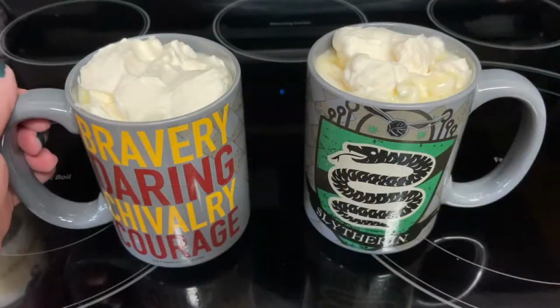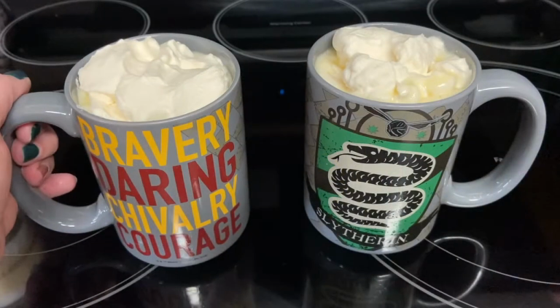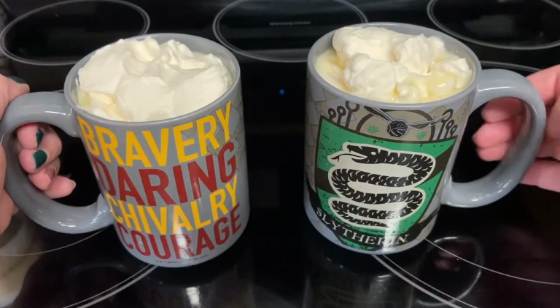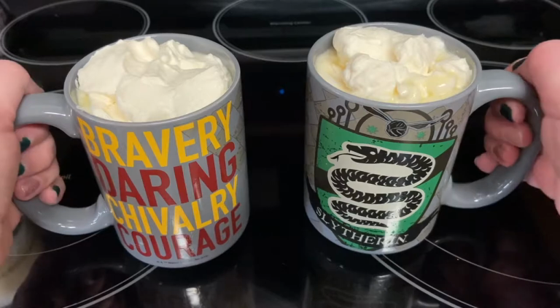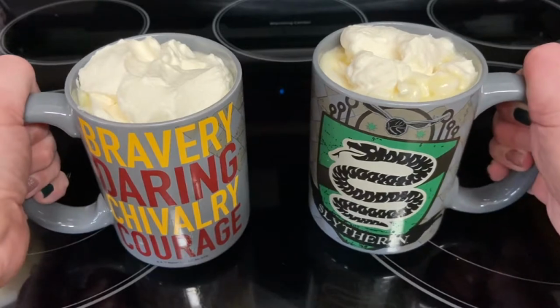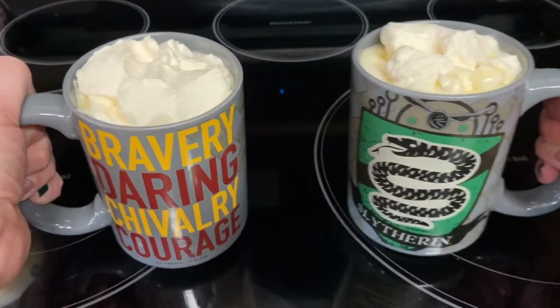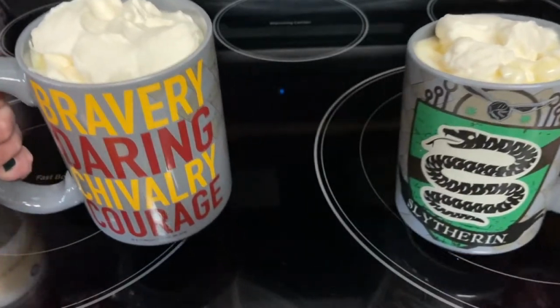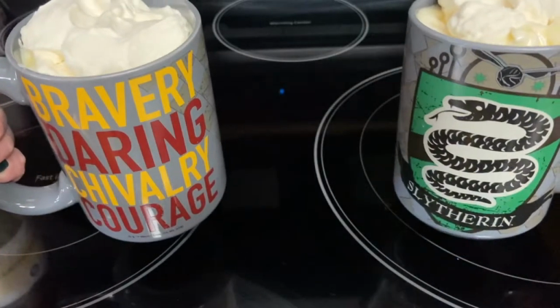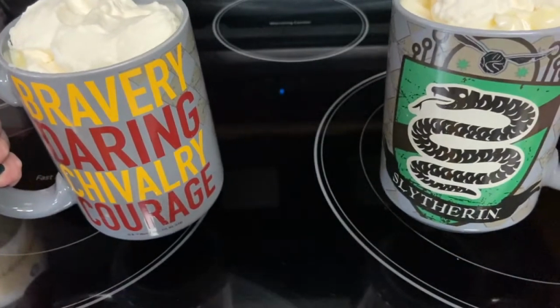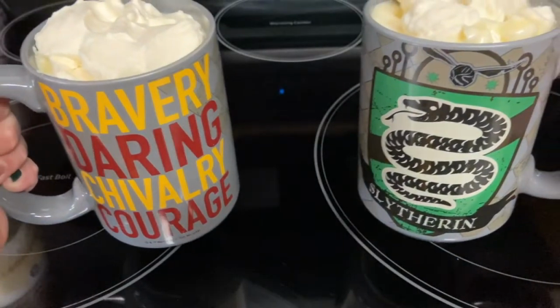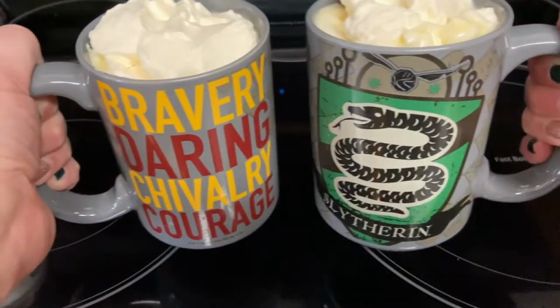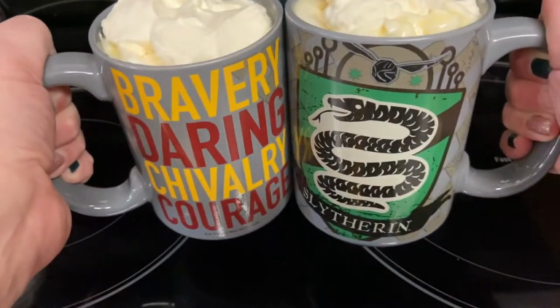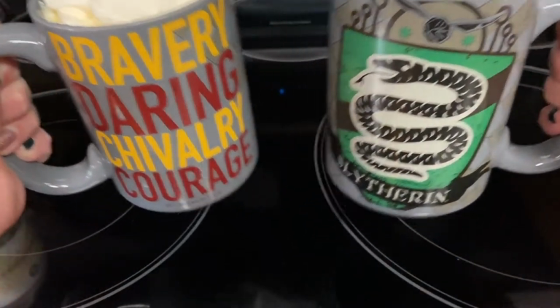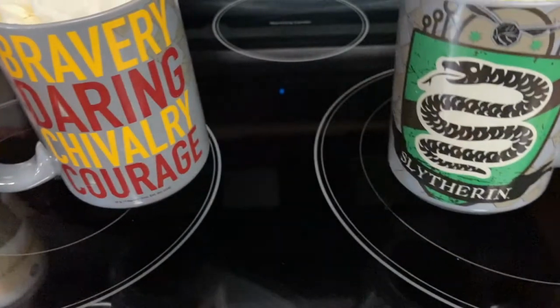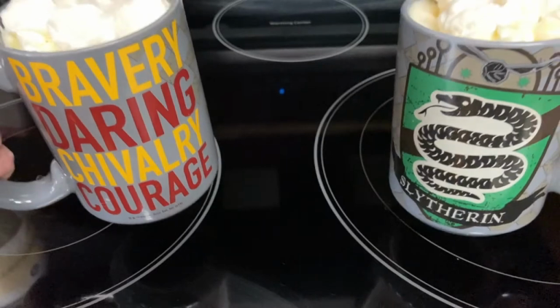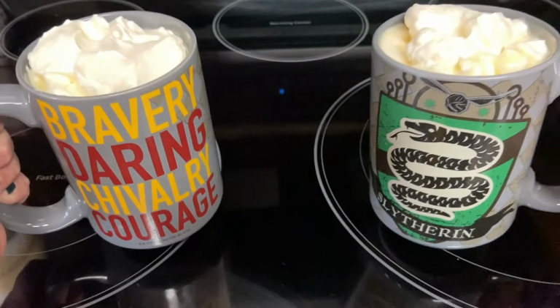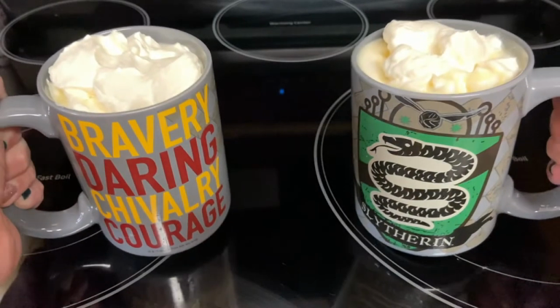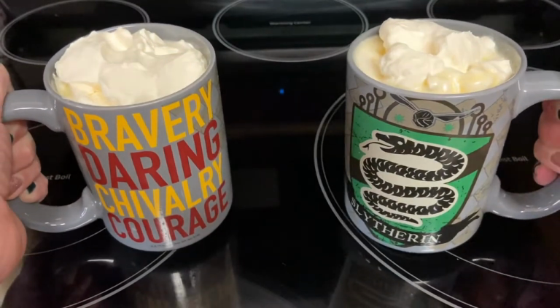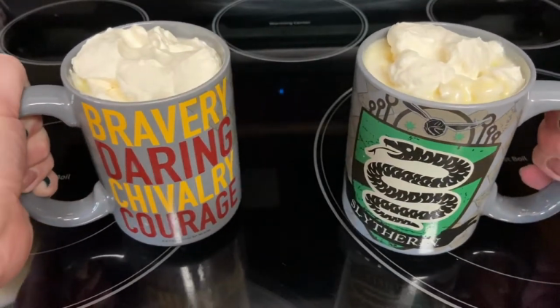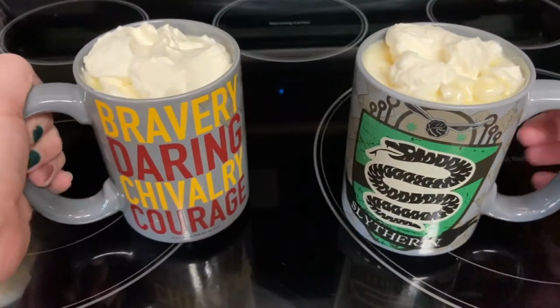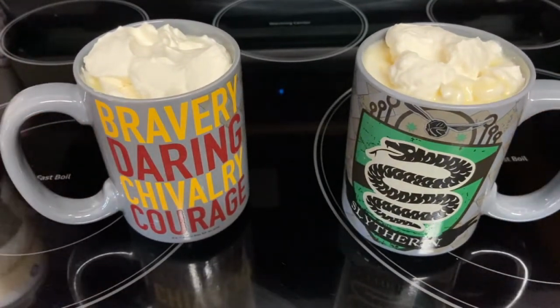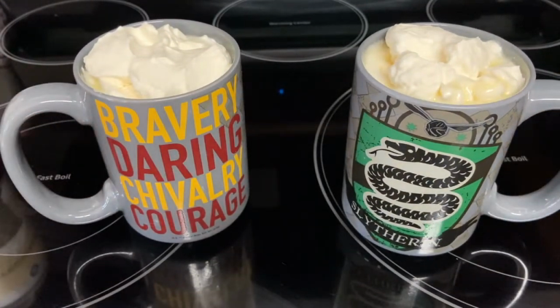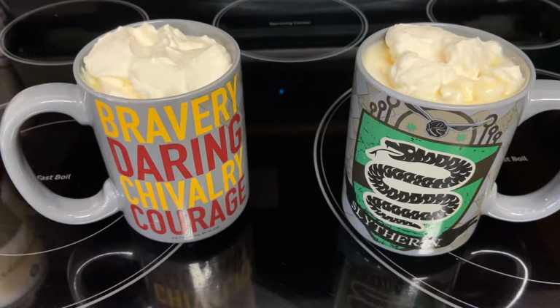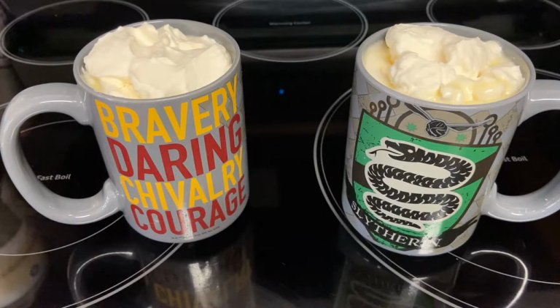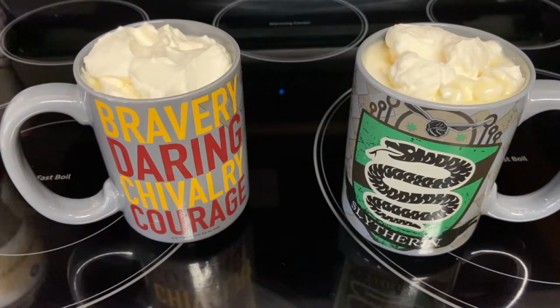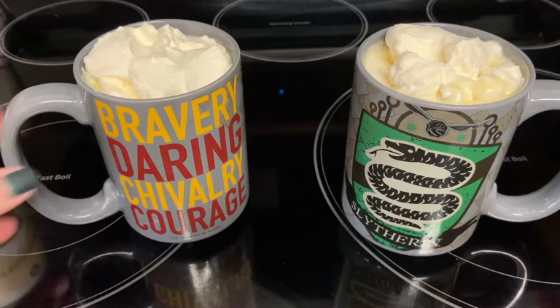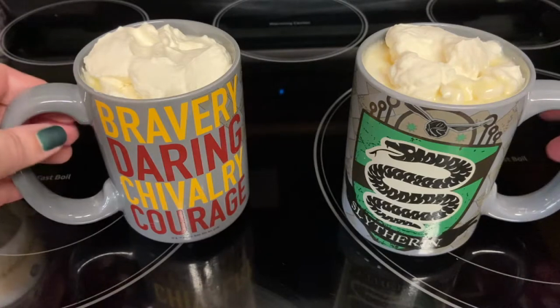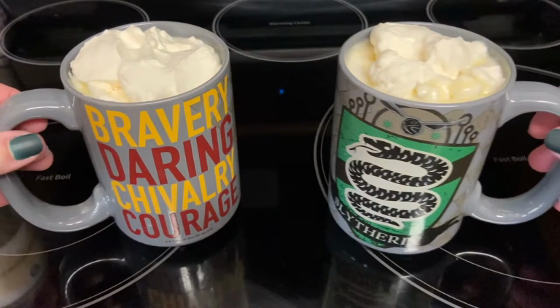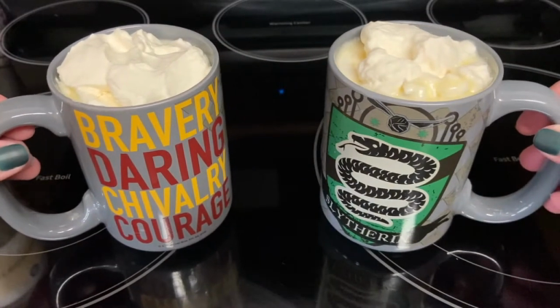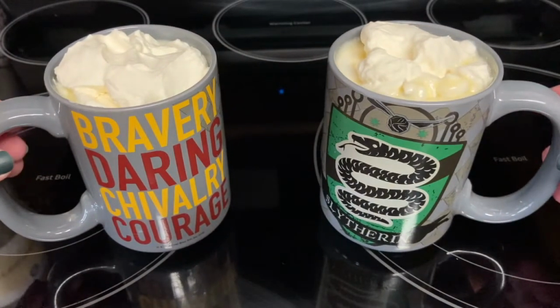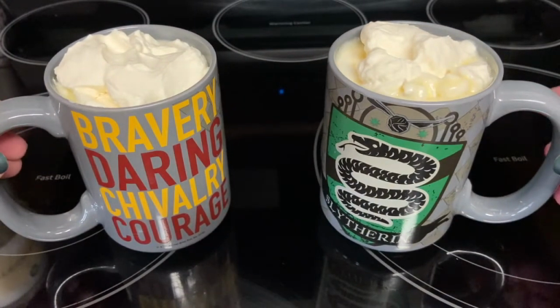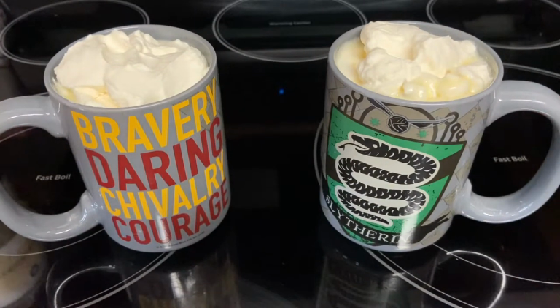Hi everyone and welcome to Wizardry Workshop. This week we're going to make hot butter beer to go along with the winter reading challenge theme of cool books, hot drinks. We all know the books in the Harry Potter series are the coolest, so now let's go into the kitchen and make some hot butter beer.